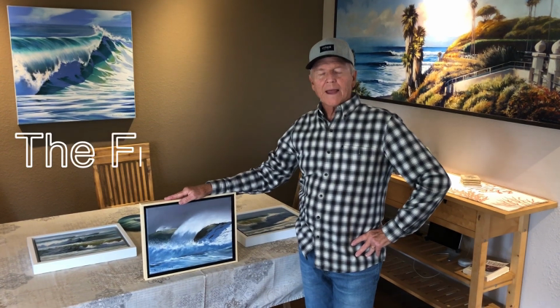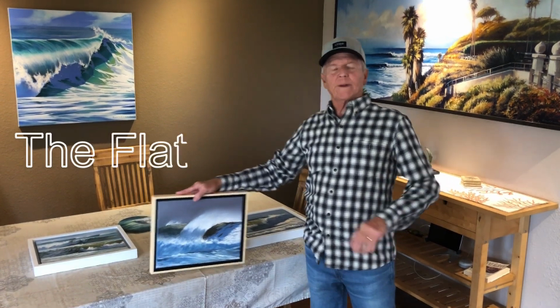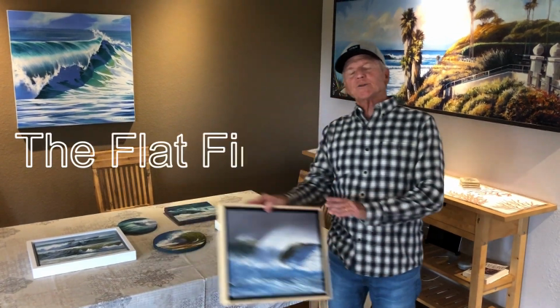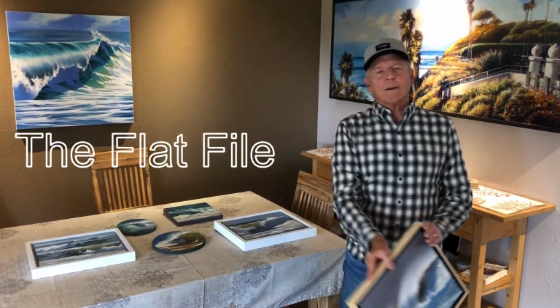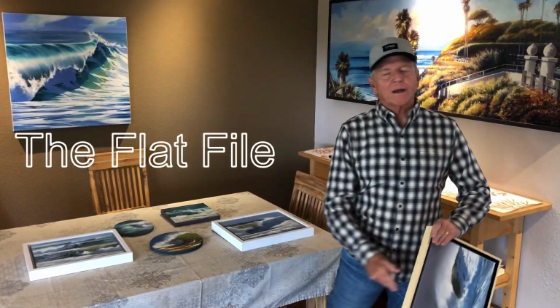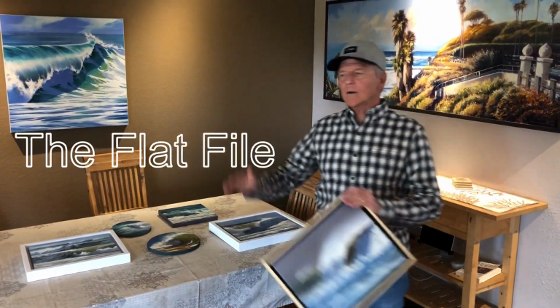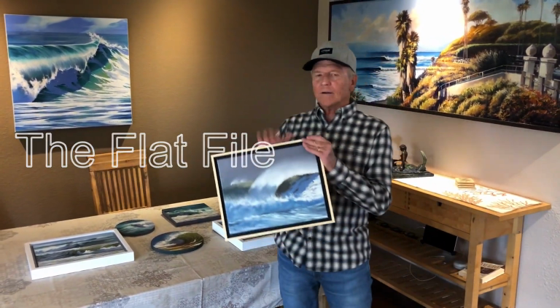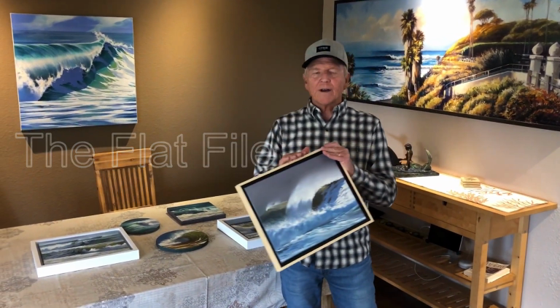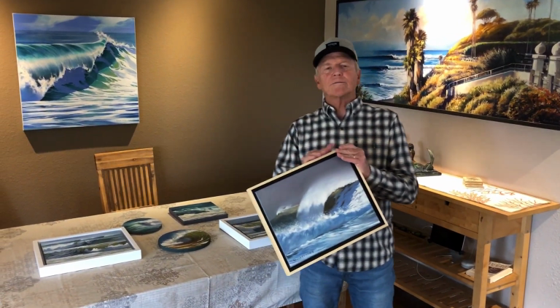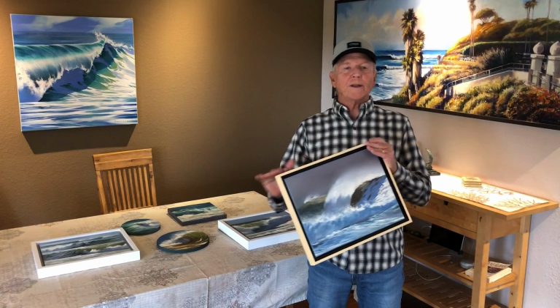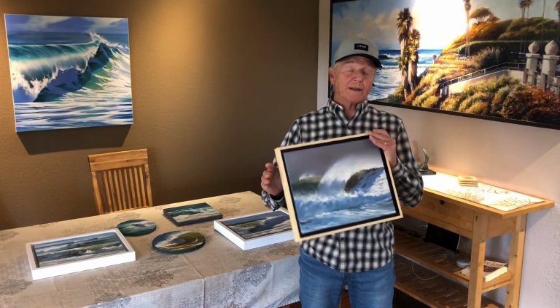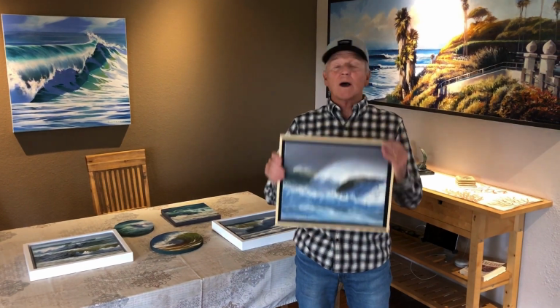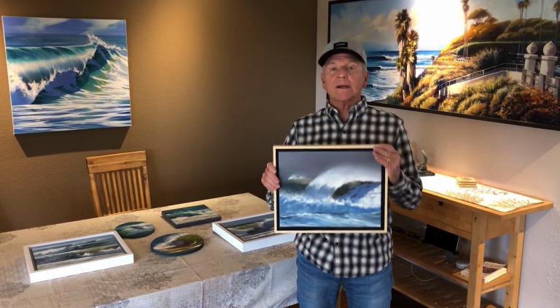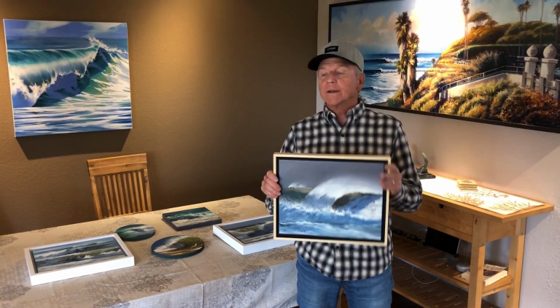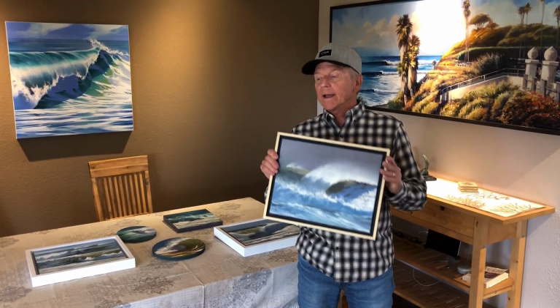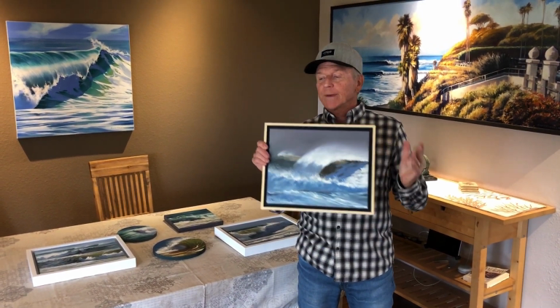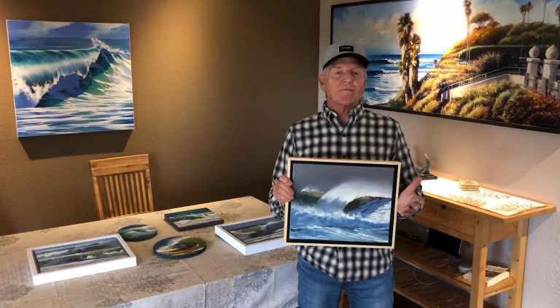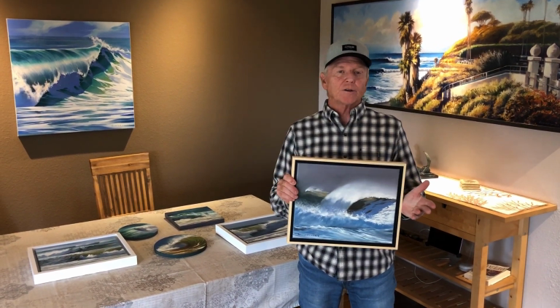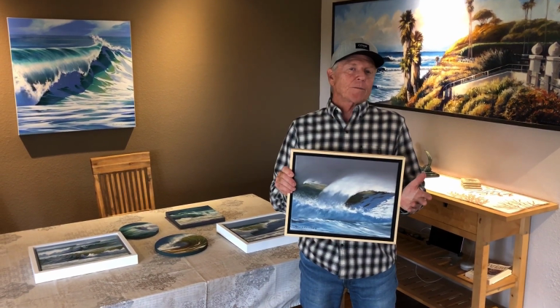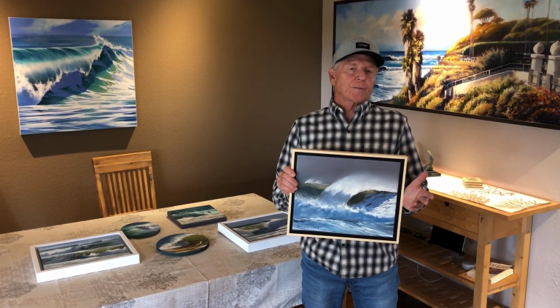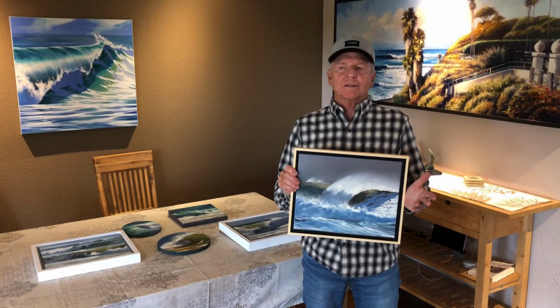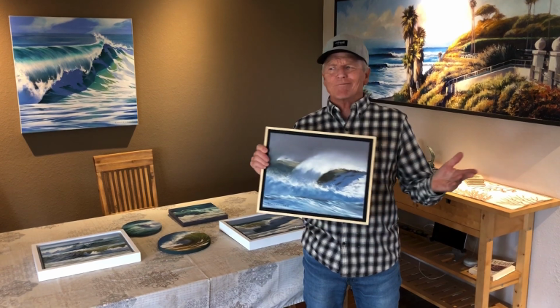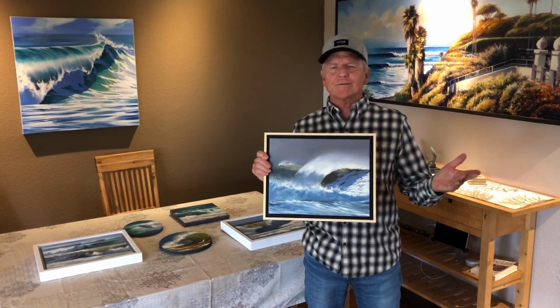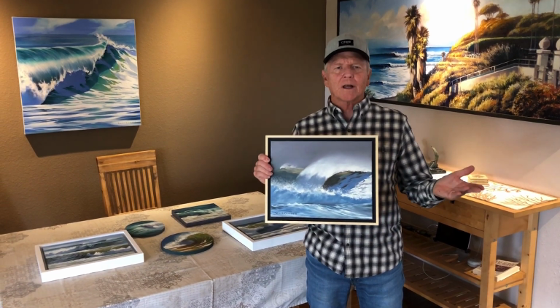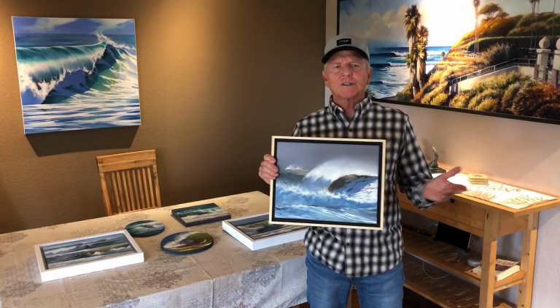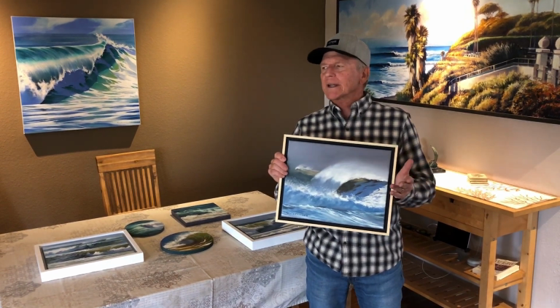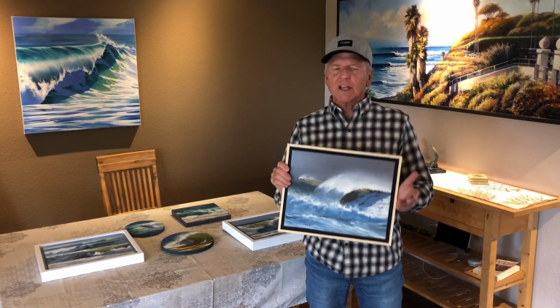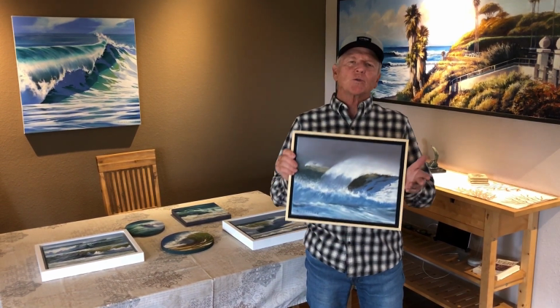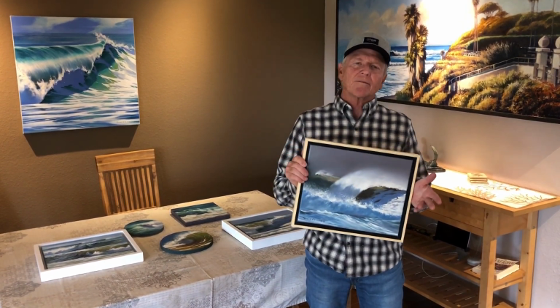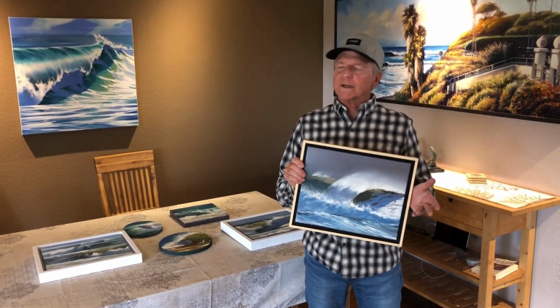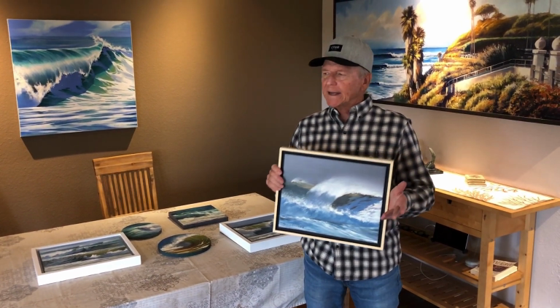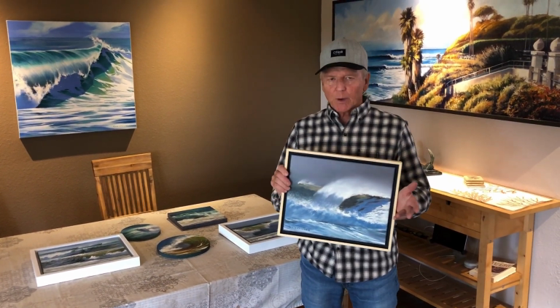Hey everybody, this is what's happening. Right now on Flatfile we have 20 new paintings that are up there now. And if you've been to Flatfile, you know it's a great place for paintings like under $500. About 16 by 20, 11 by 14 and smaller.